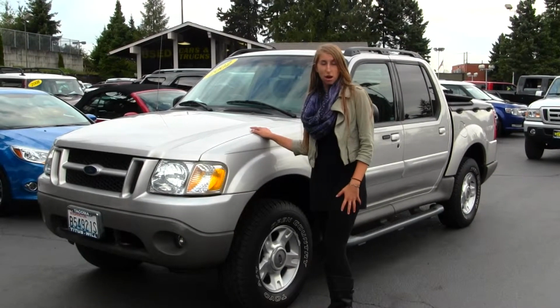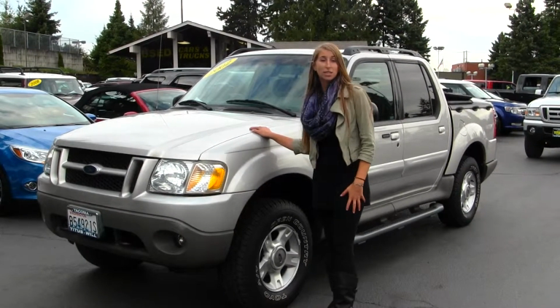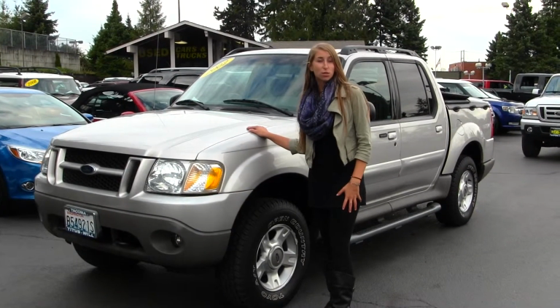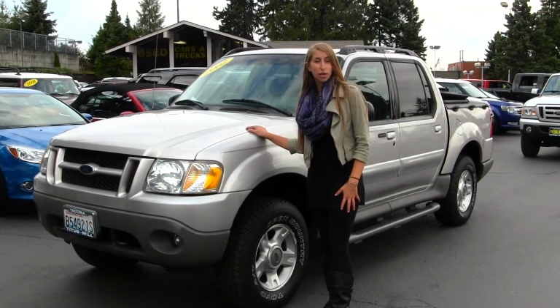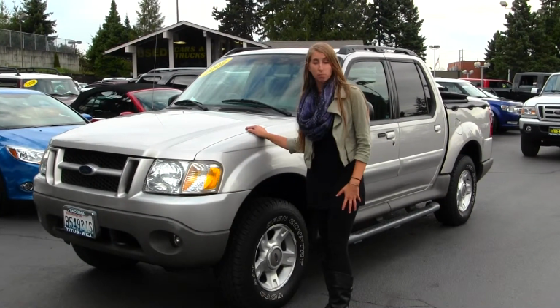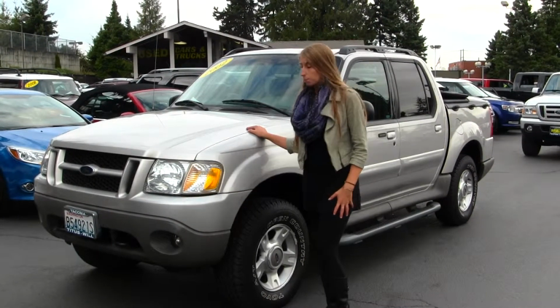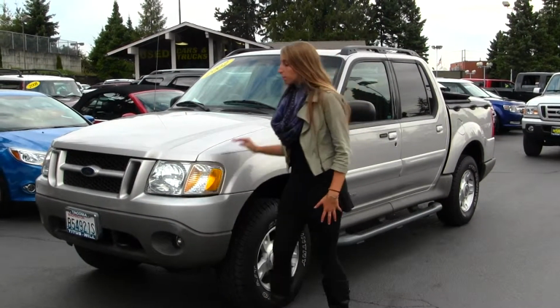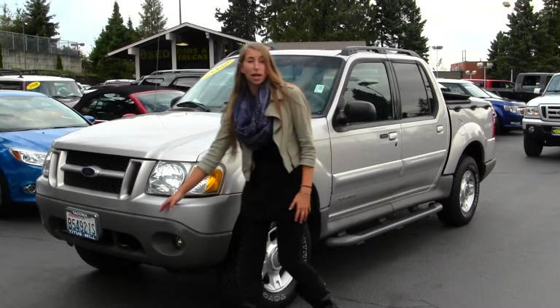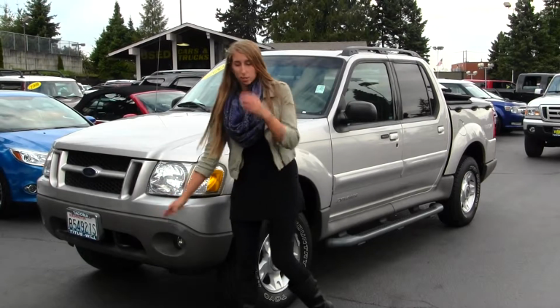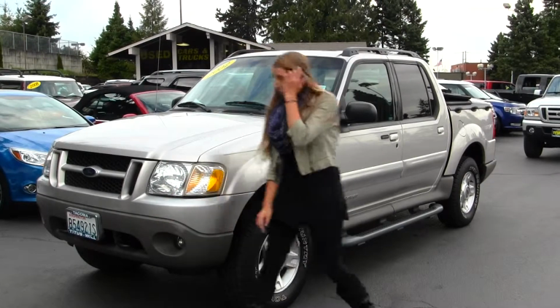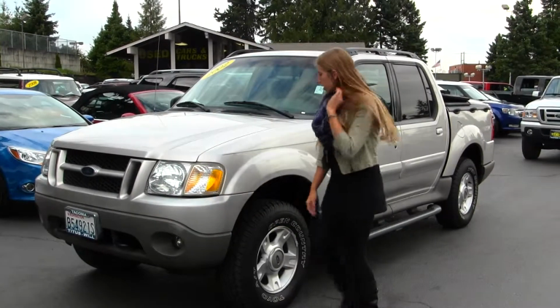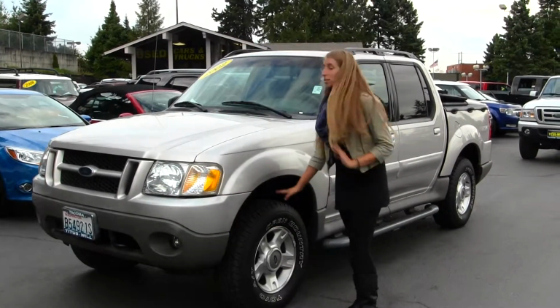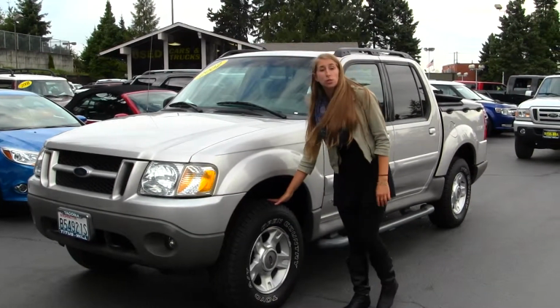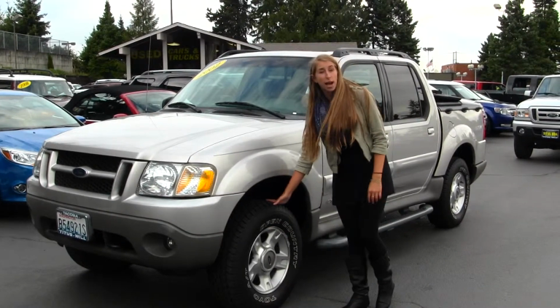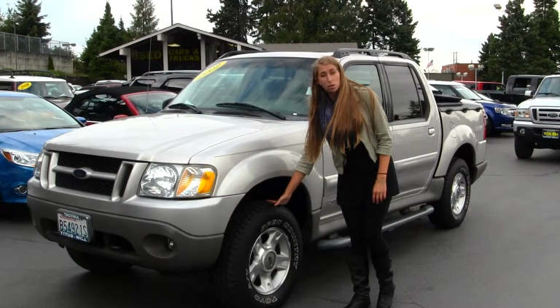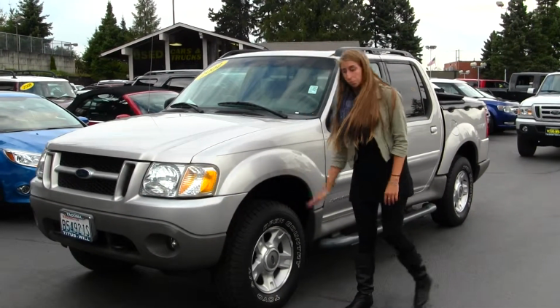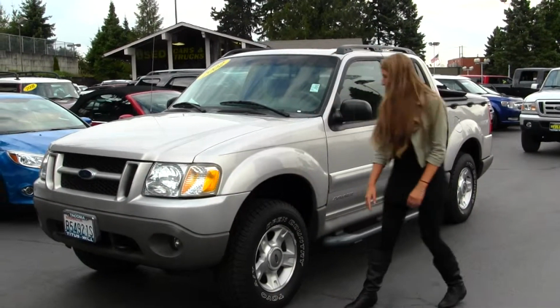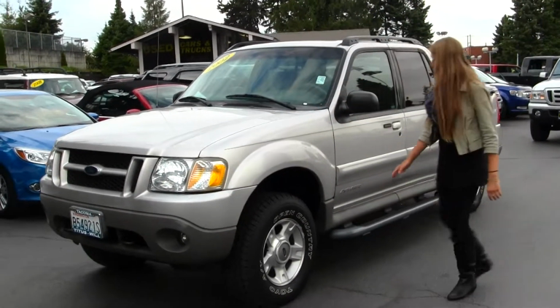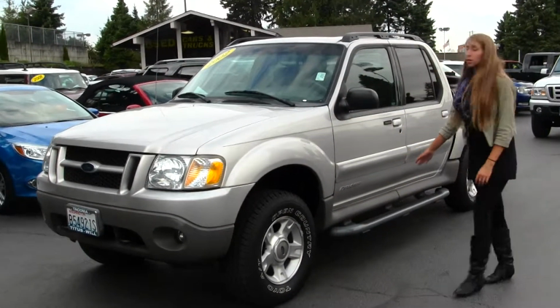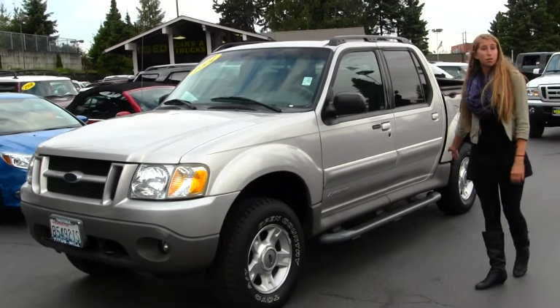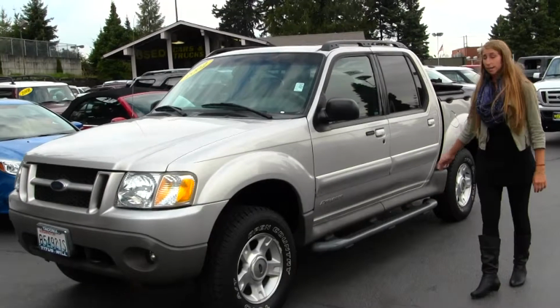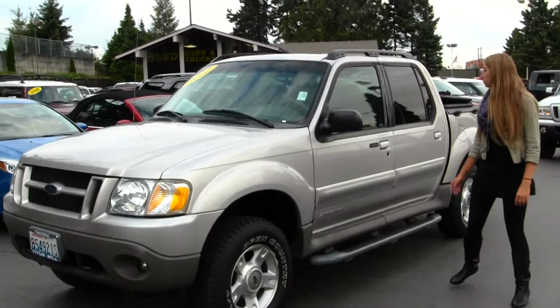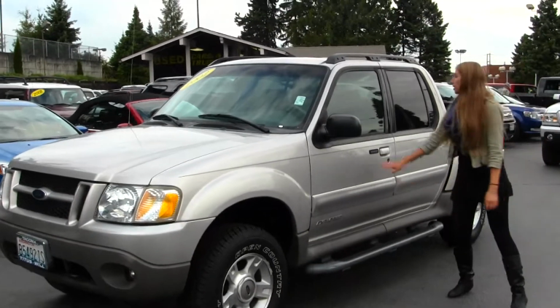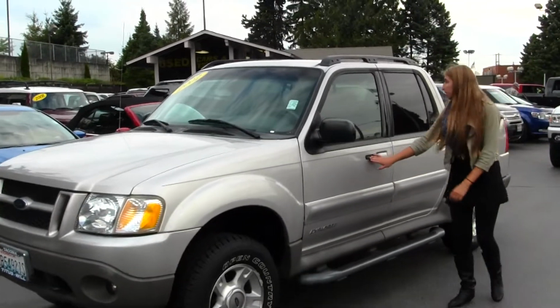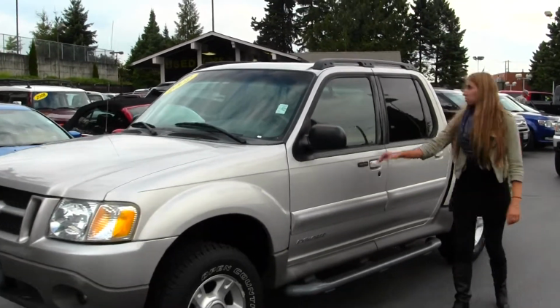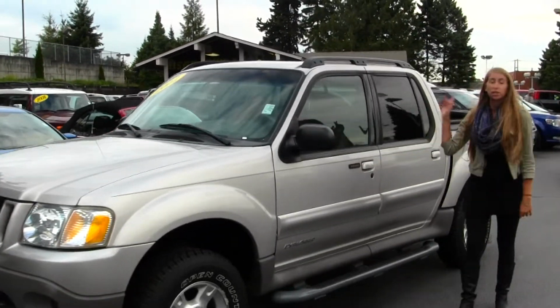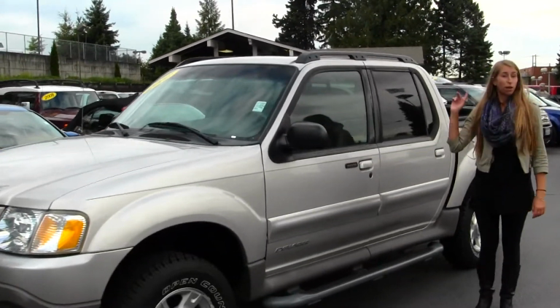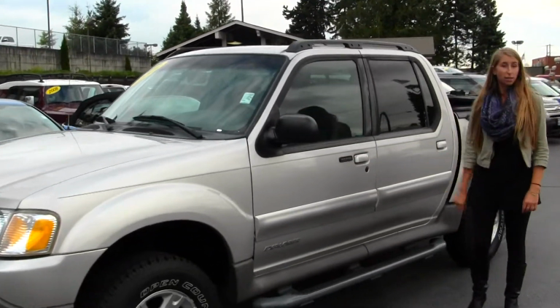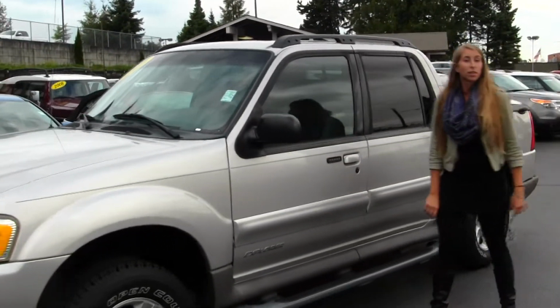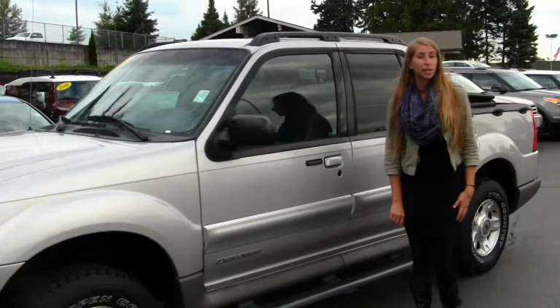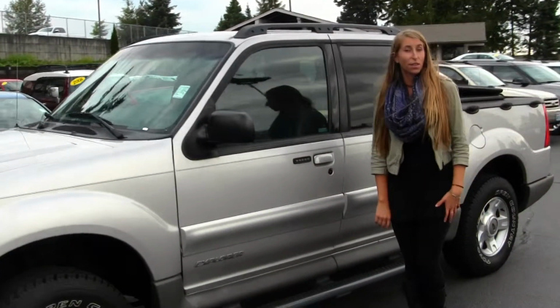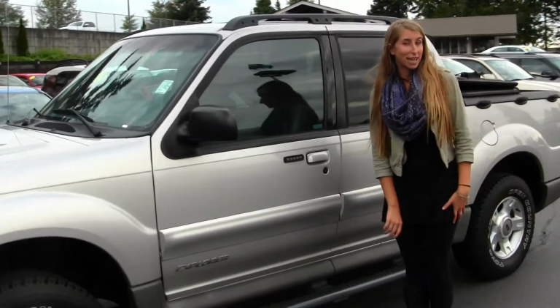On the exterior of this Ford, it comes equipped with fog lights, has all-terrain tires, running boards on both sides, keyless entry, and a roof rack. Let's take a look on the inside.